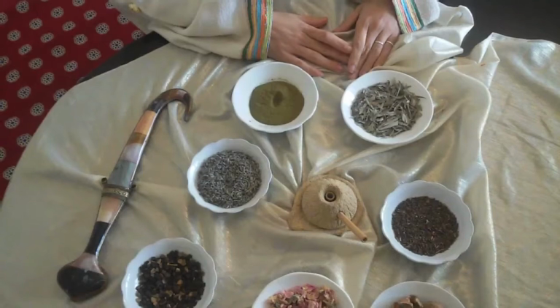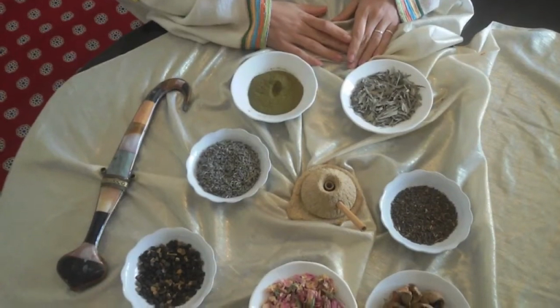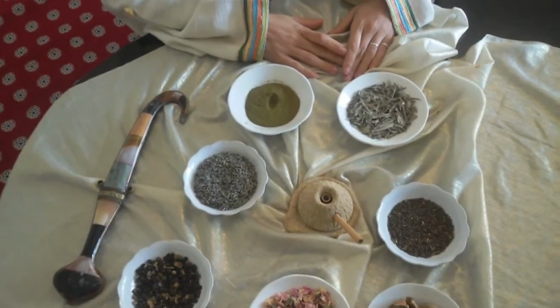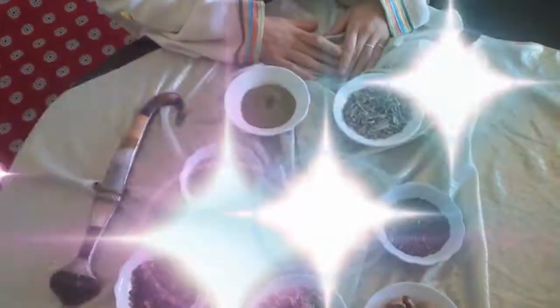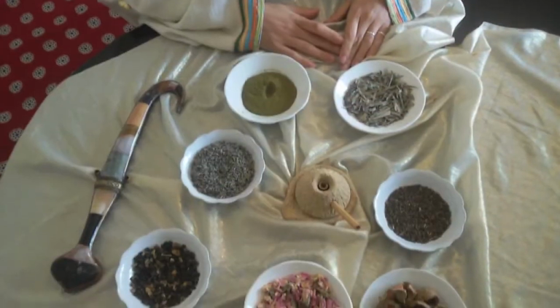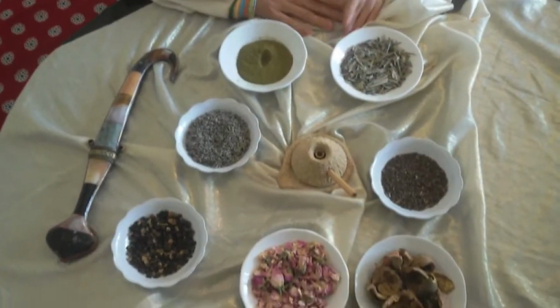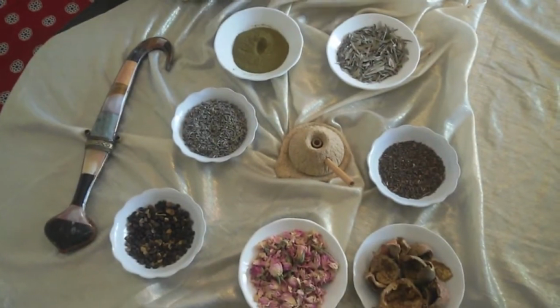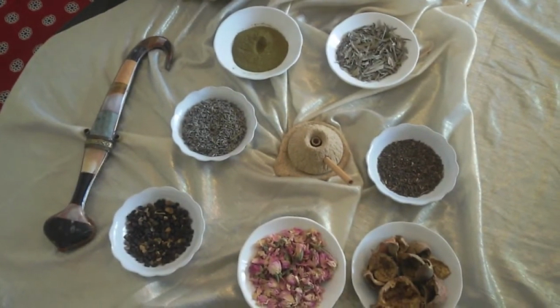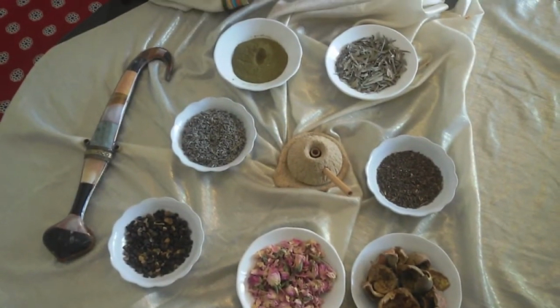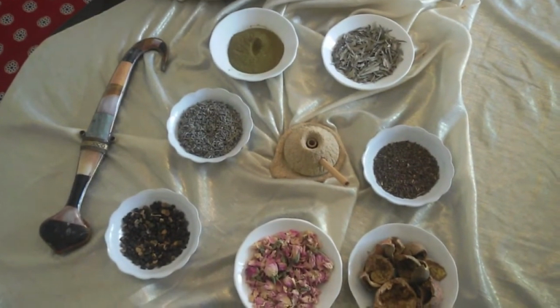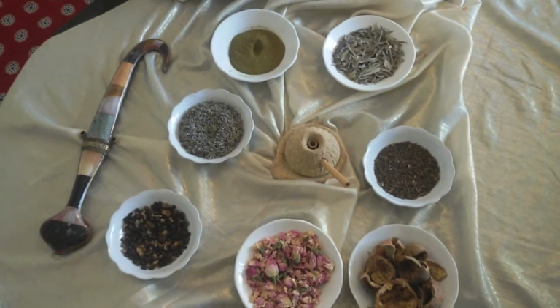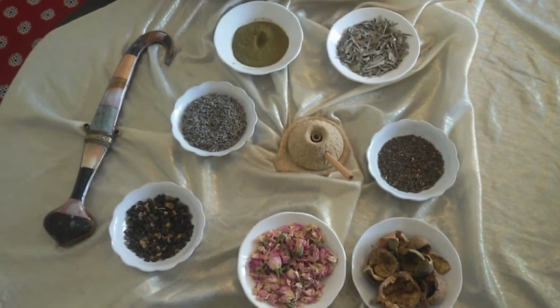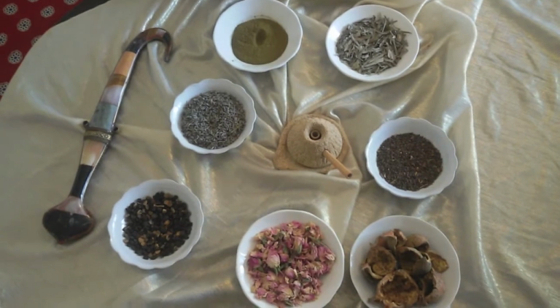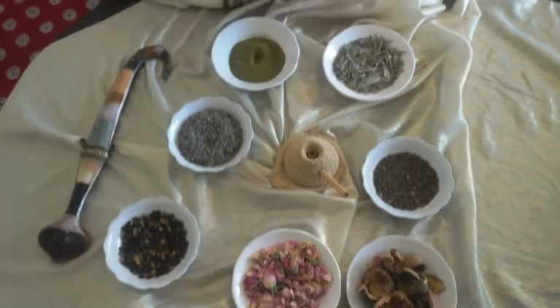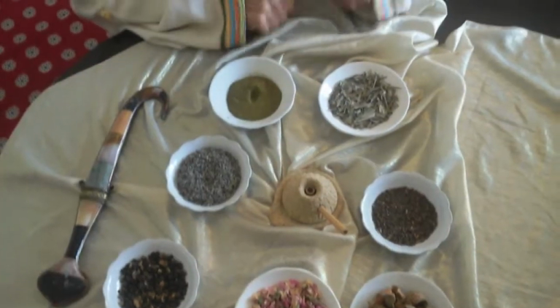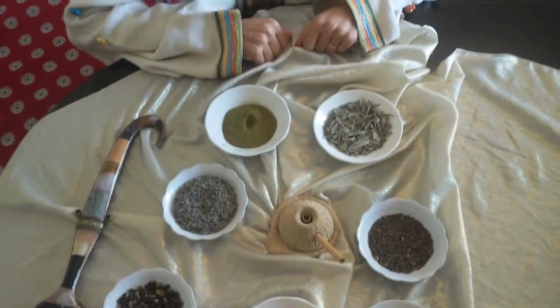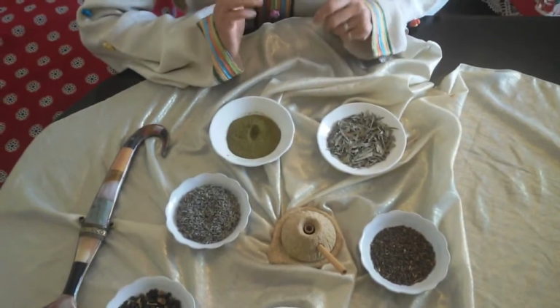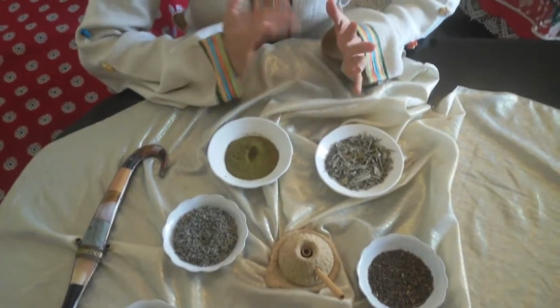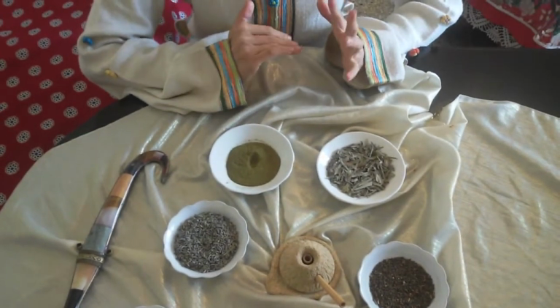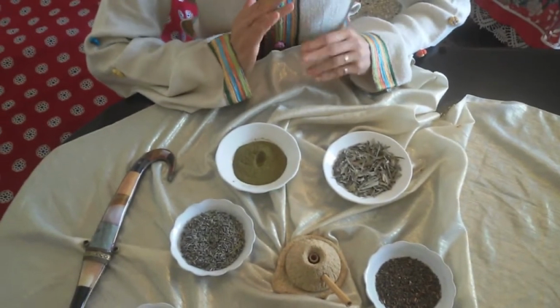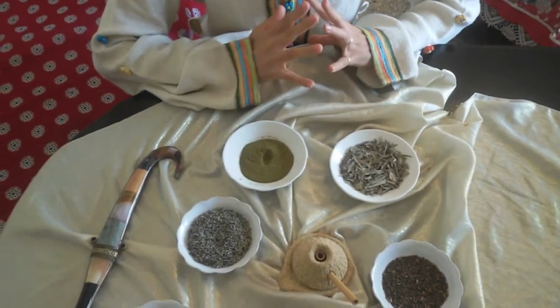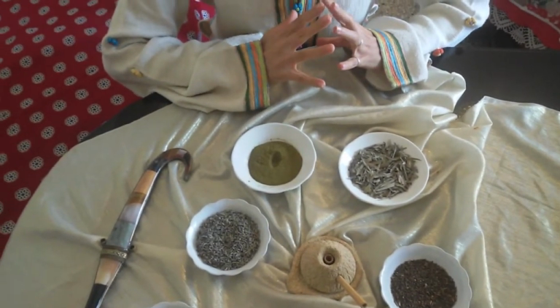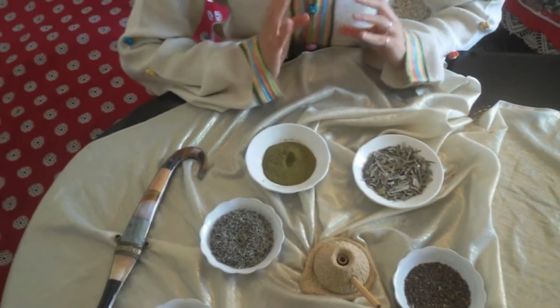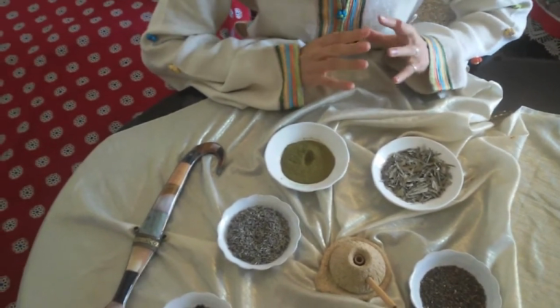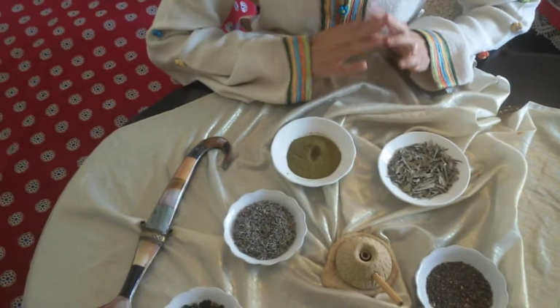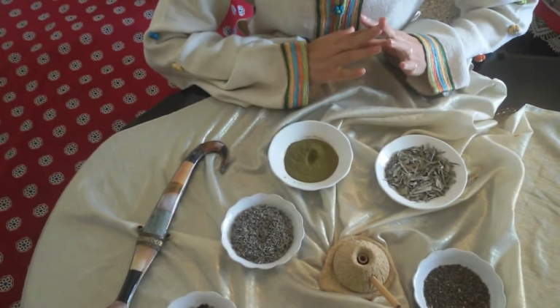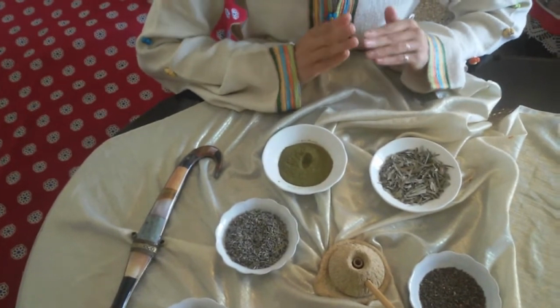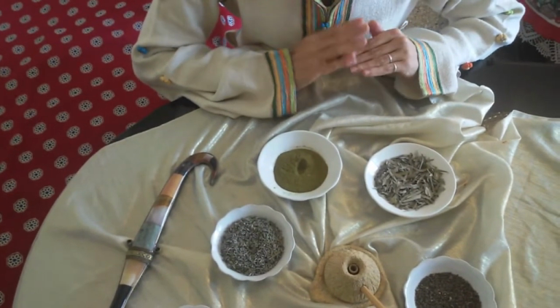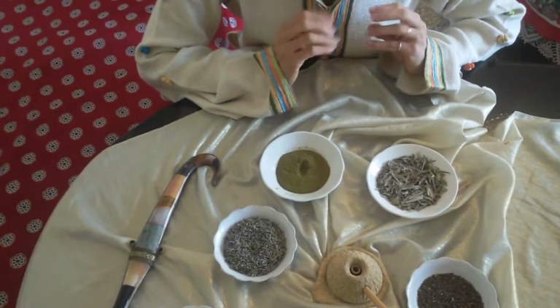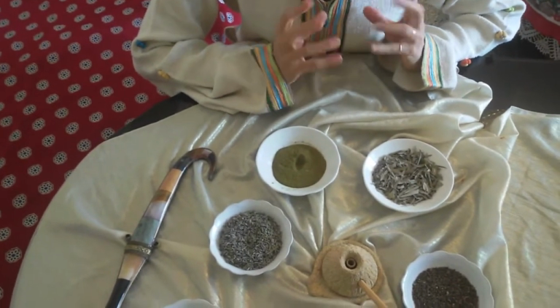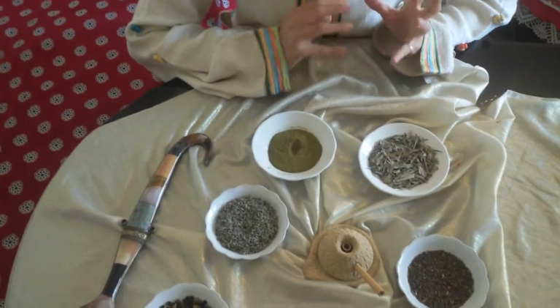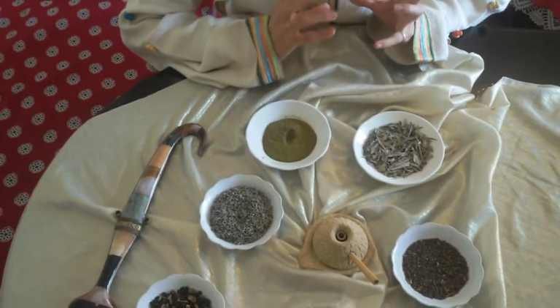Hey lovelies! For centuries, Moroccan women have had long, shiny hair. Today I bring with me one of the best natural hair care recipes to minimize breakage, maximize growth, and maintain it when you get it.